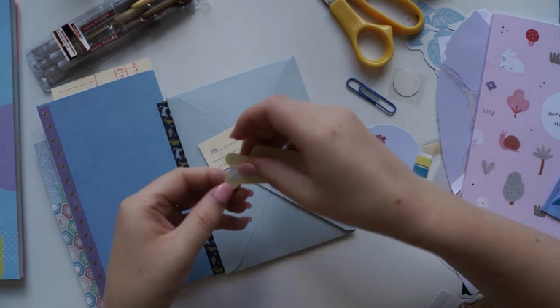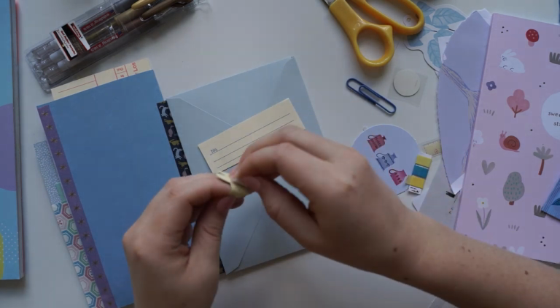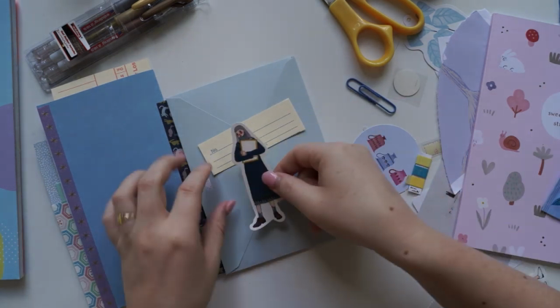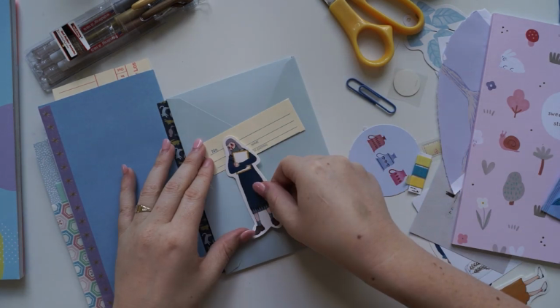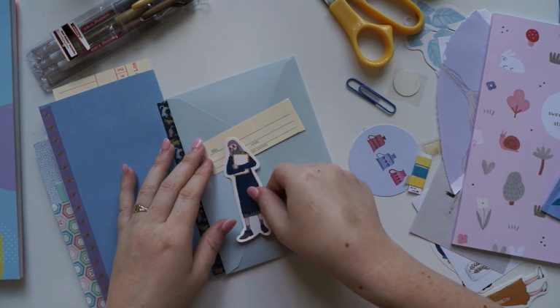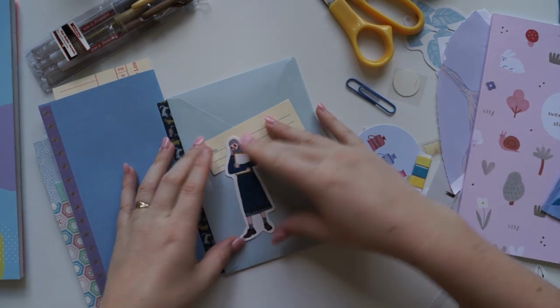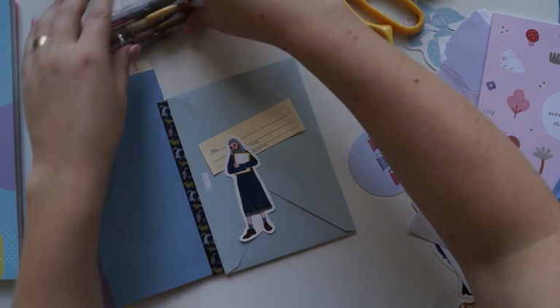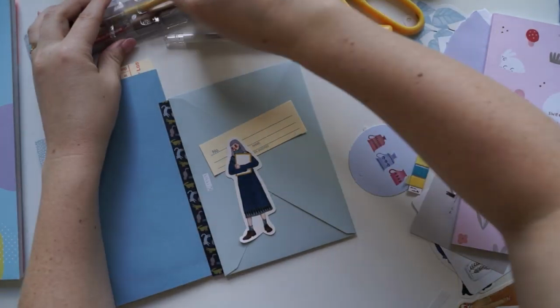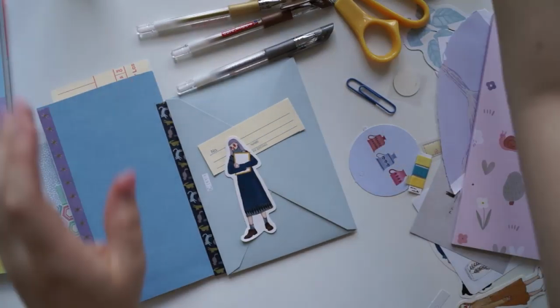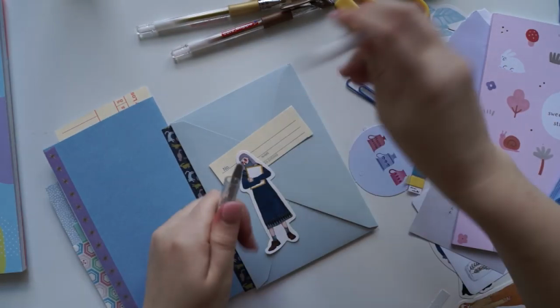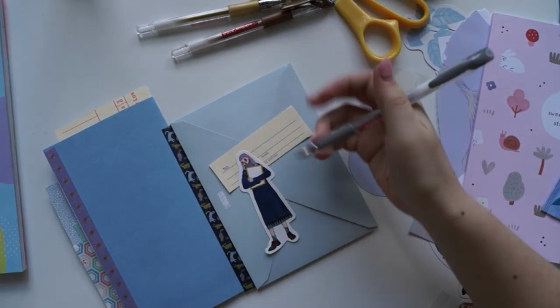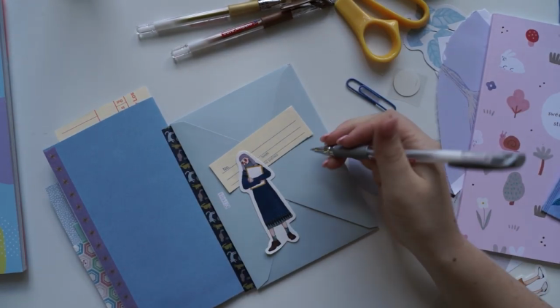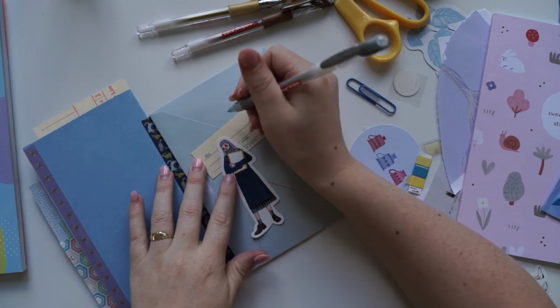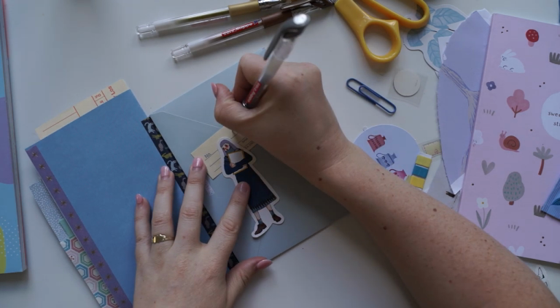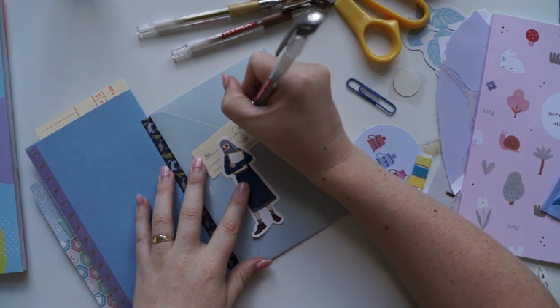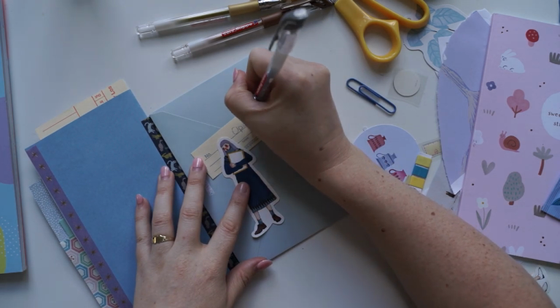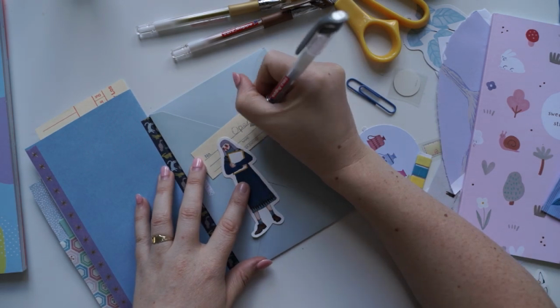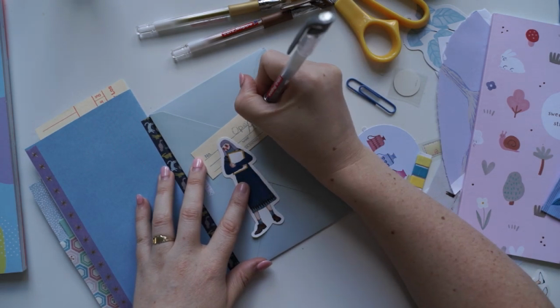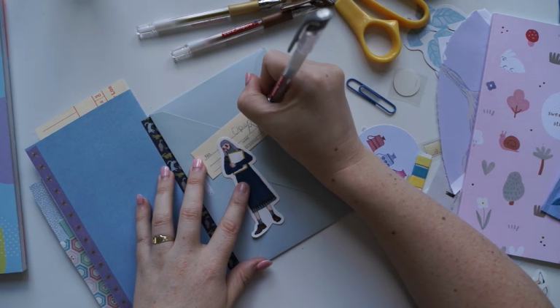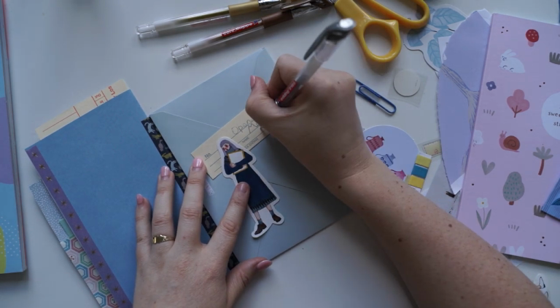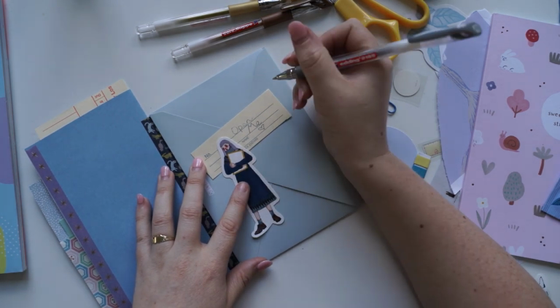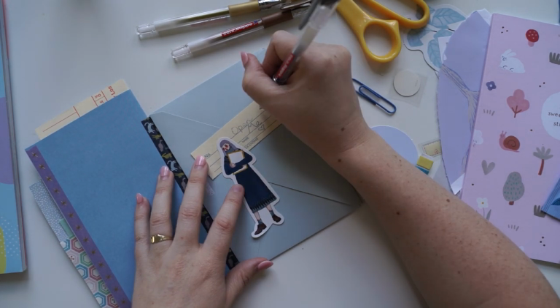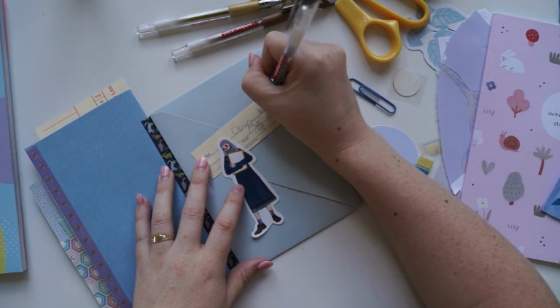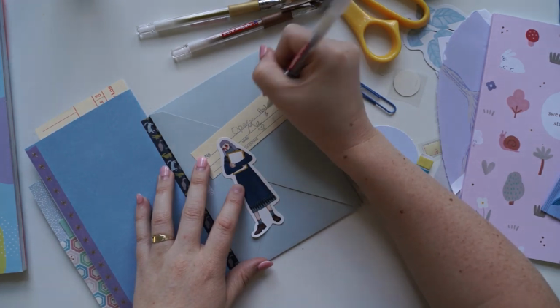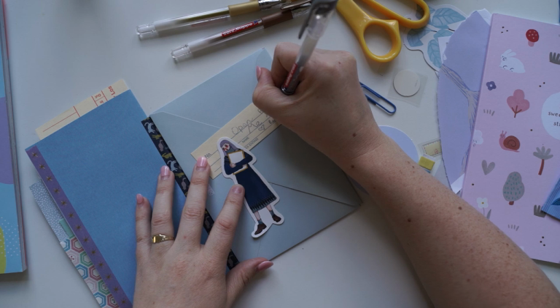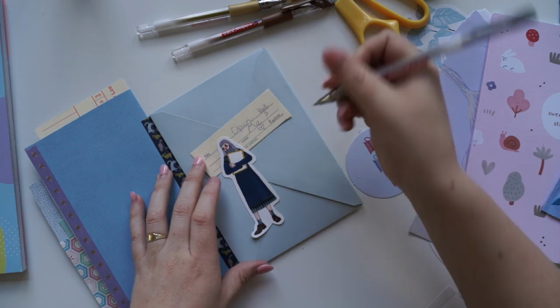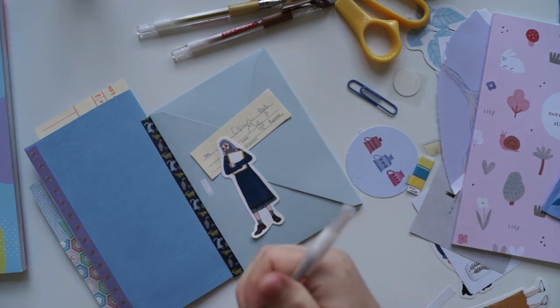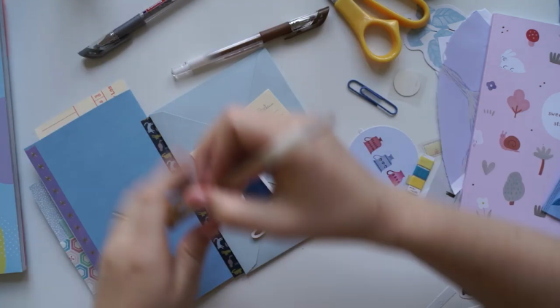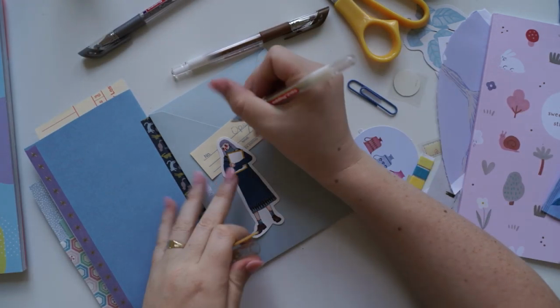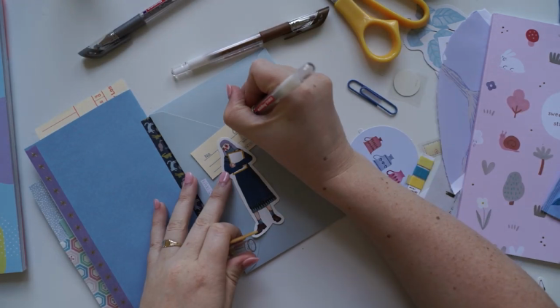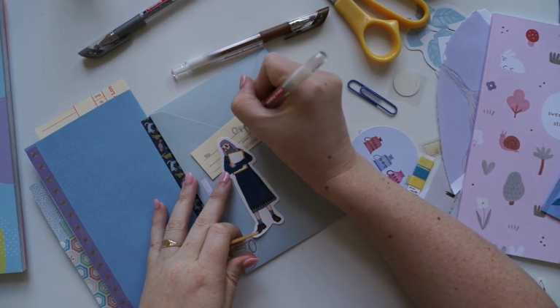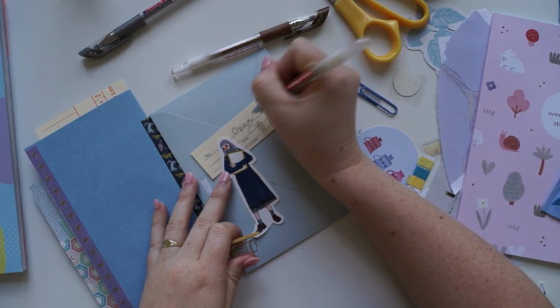How do you know how many stamps you should put on a letter? I have no clue — I always go to the post office and ask them, because I get letters from all over the world and I can't keep up. It can be very confusing.